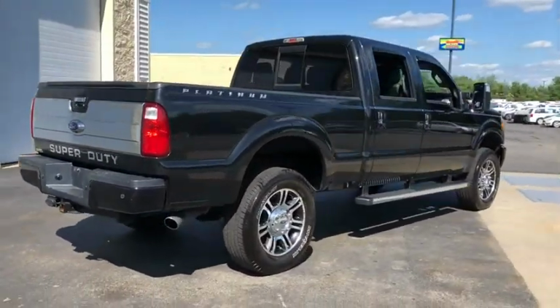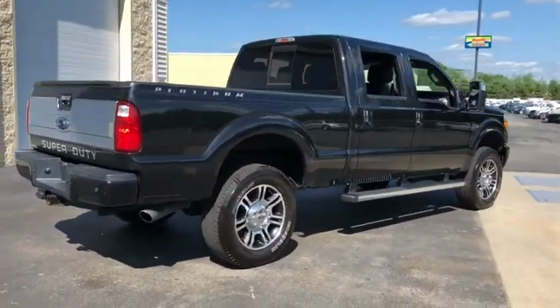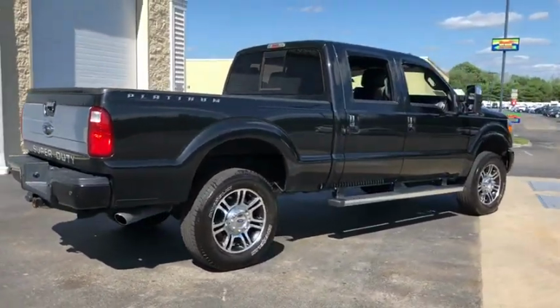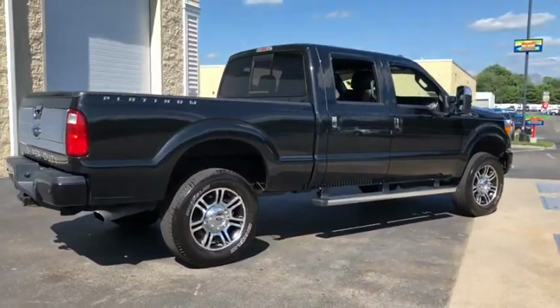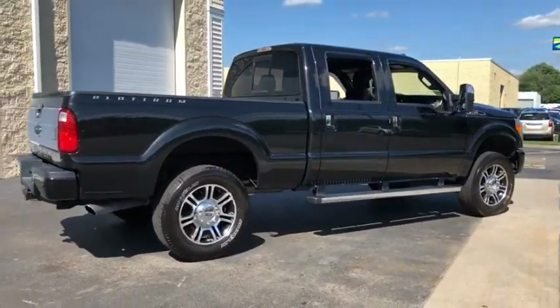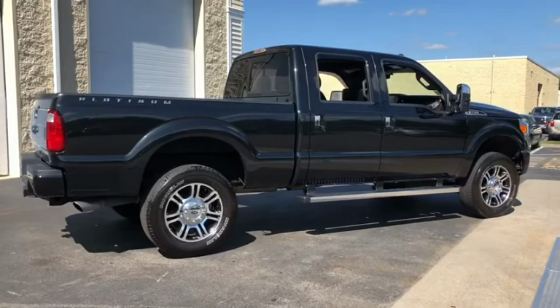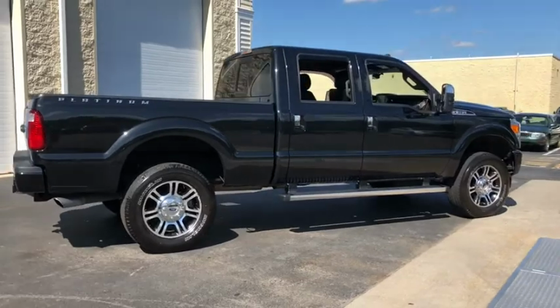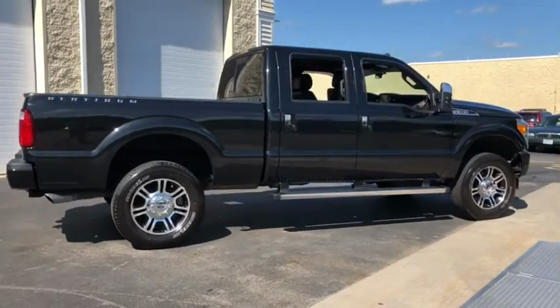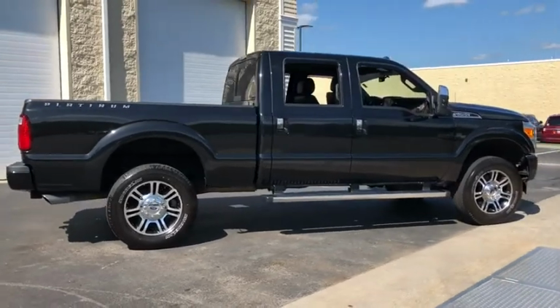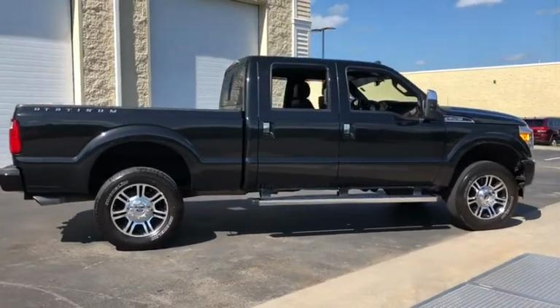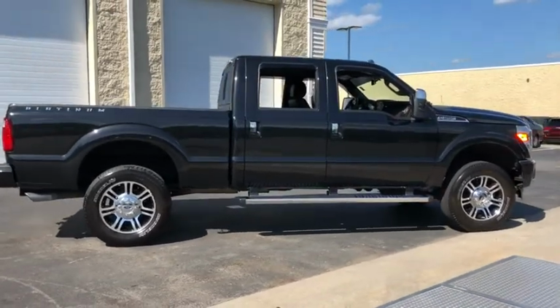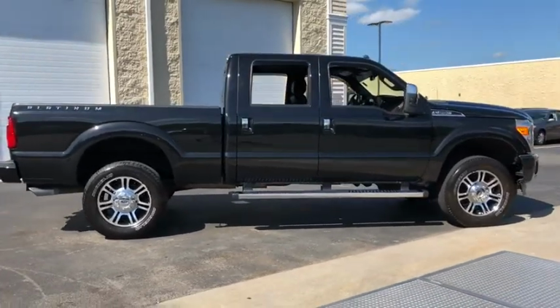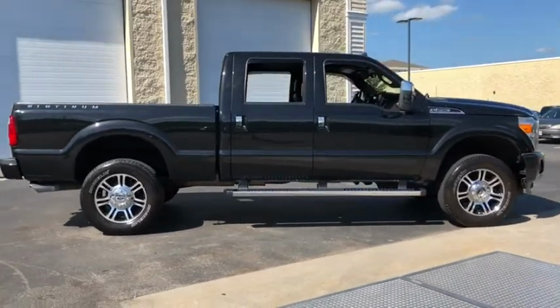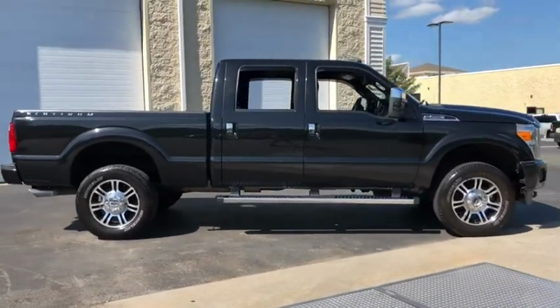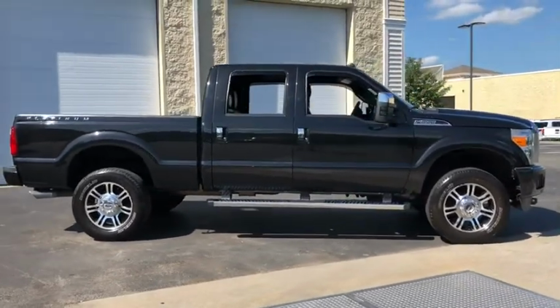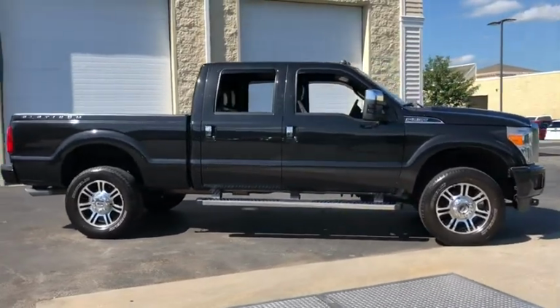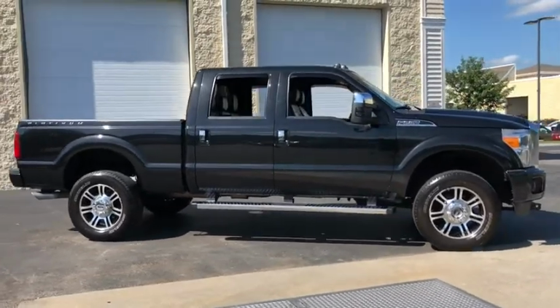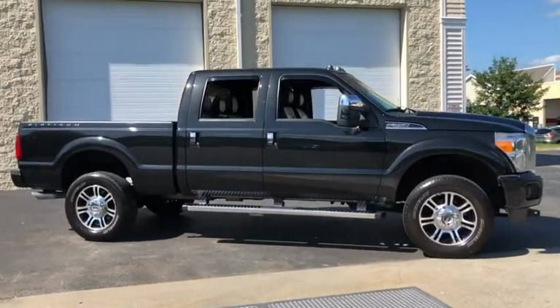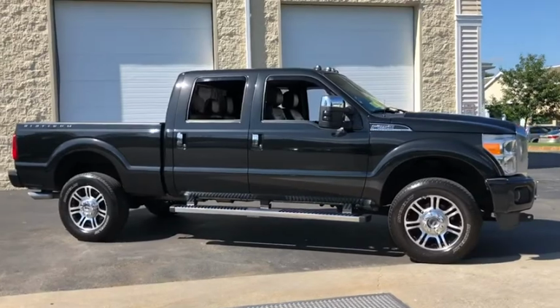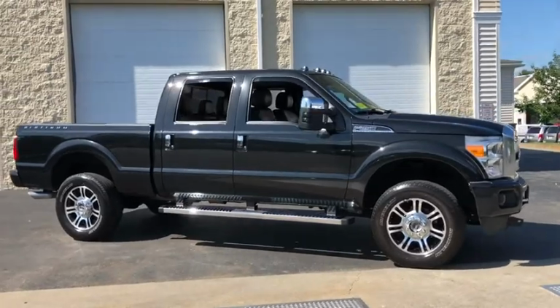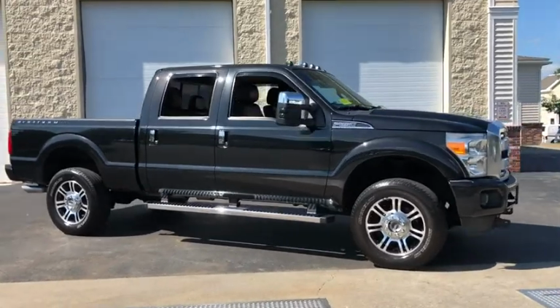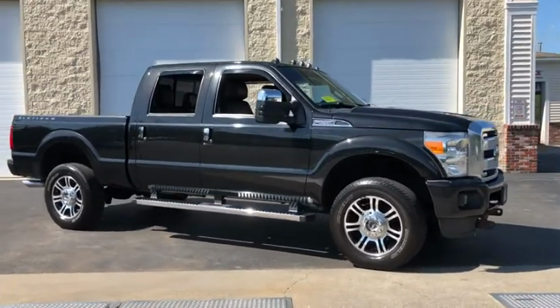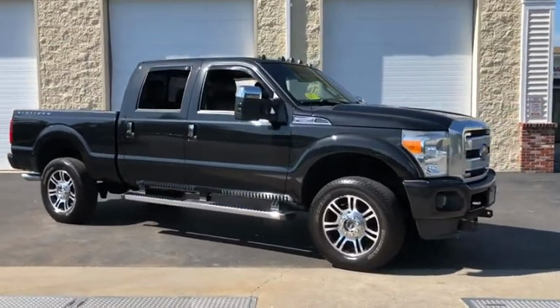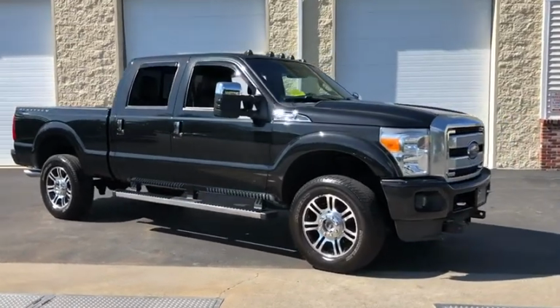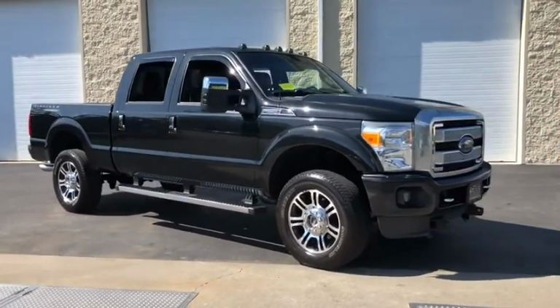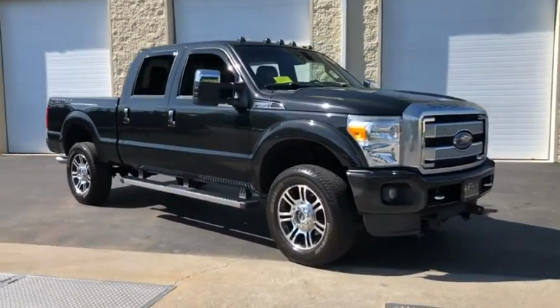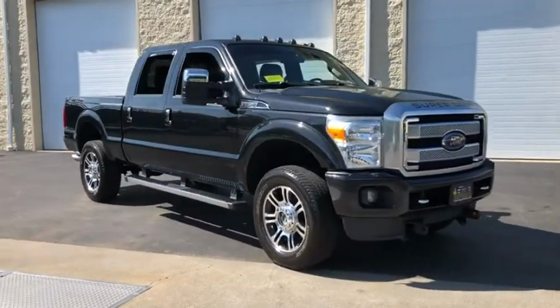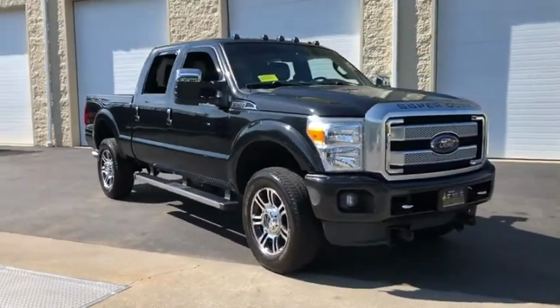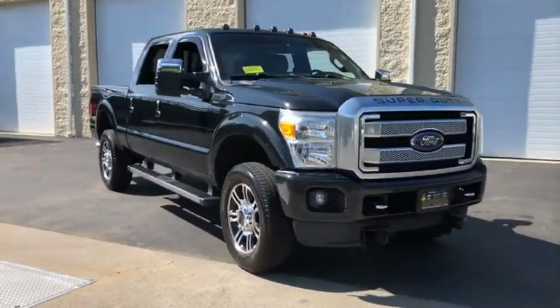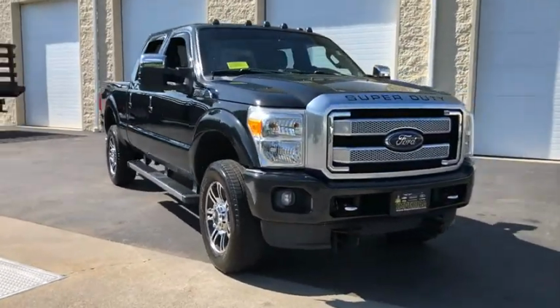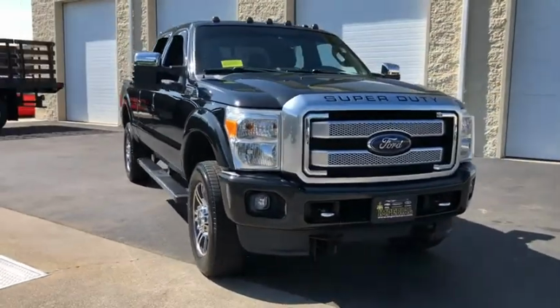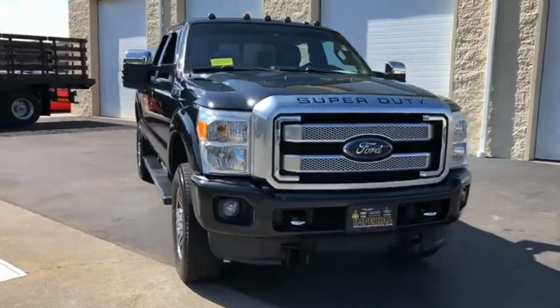Navigation system, traction control, power passenger seats, heated seats, dual airbags, Bluetooth, leather-wrapped steering wheel, alloy wheels, power steering, cruise control, aluminum wheels, four-wheel disc brakes.